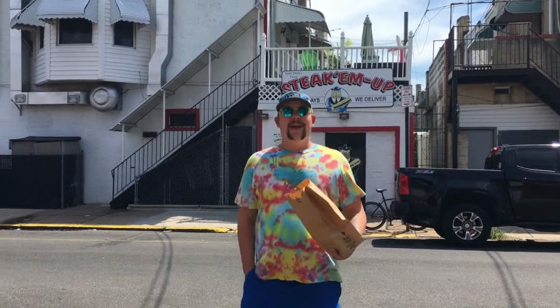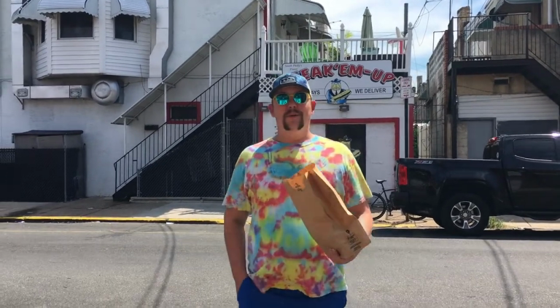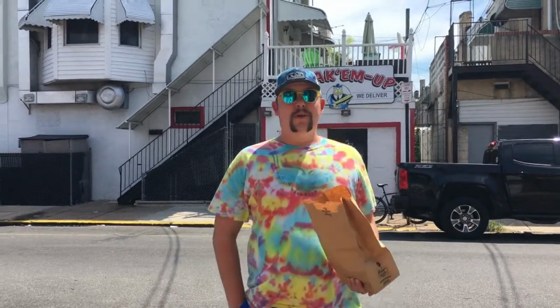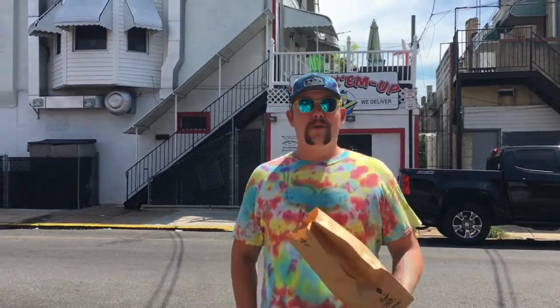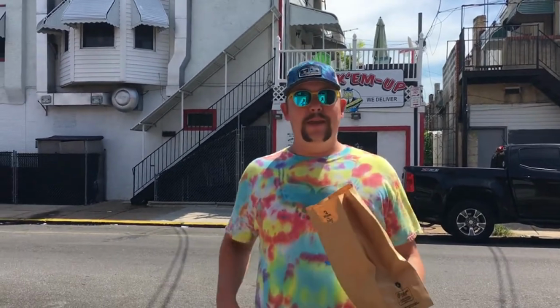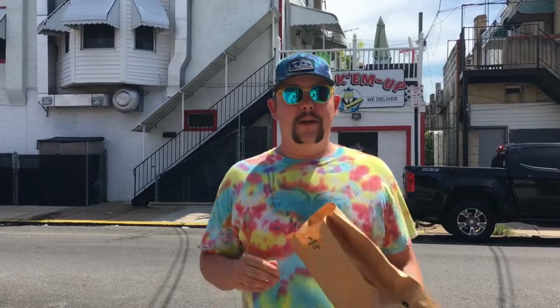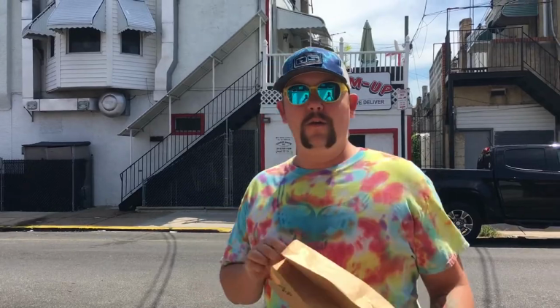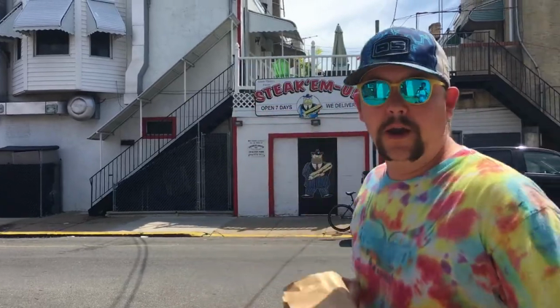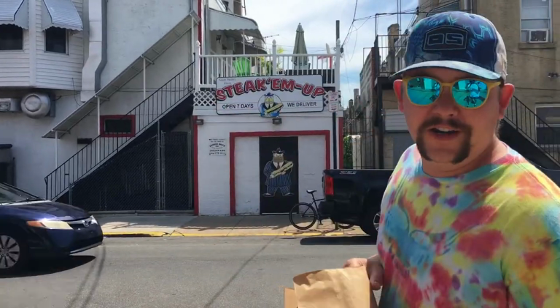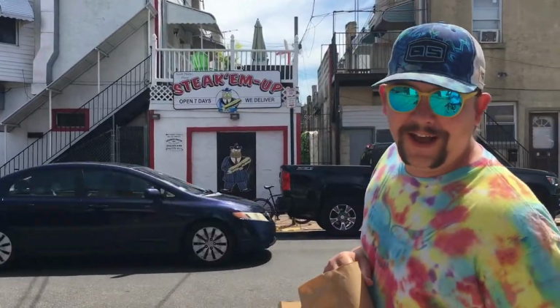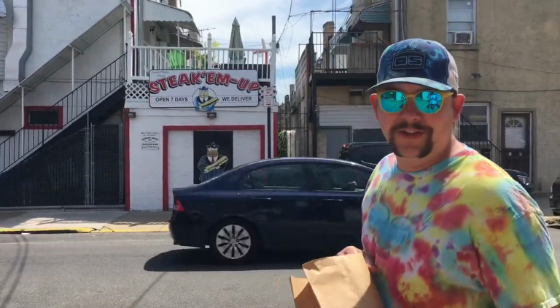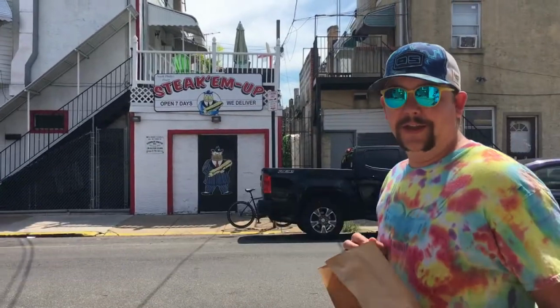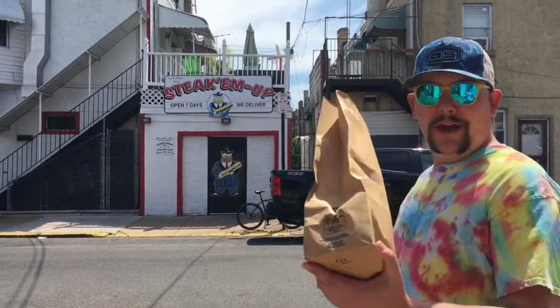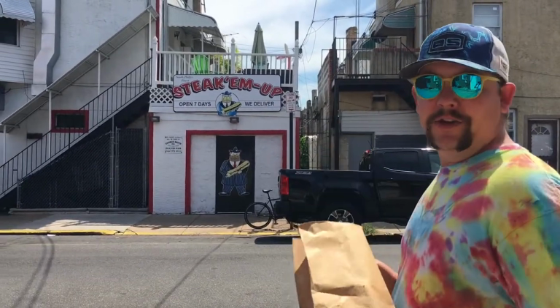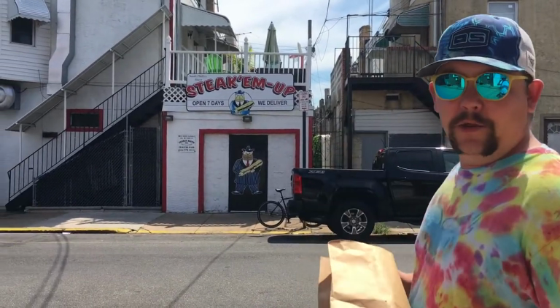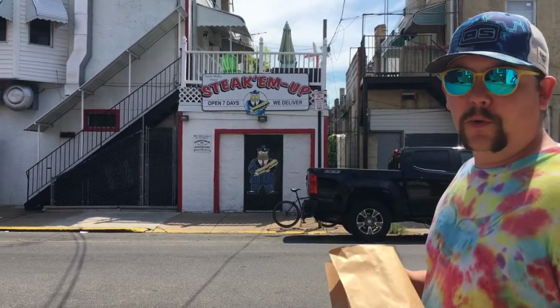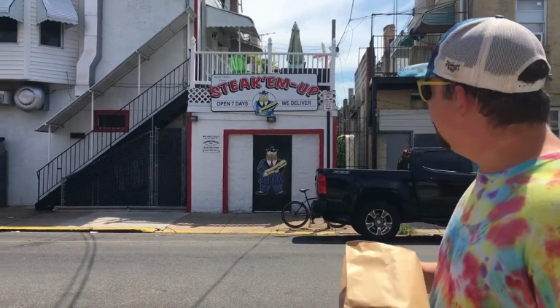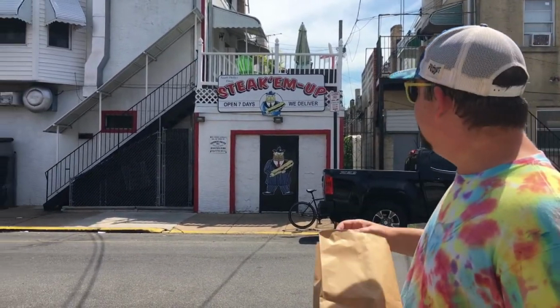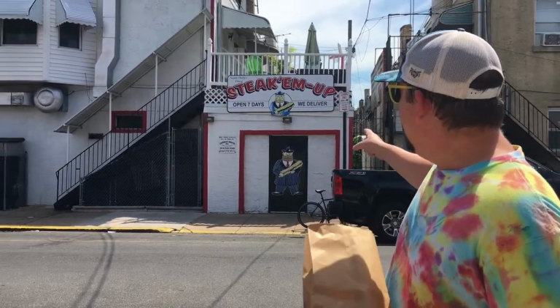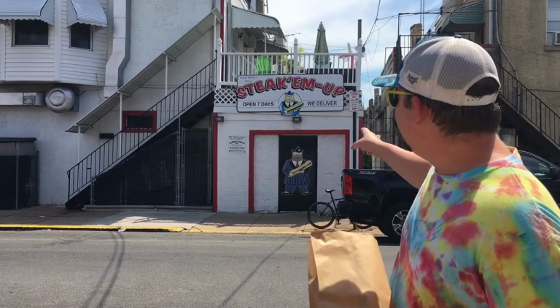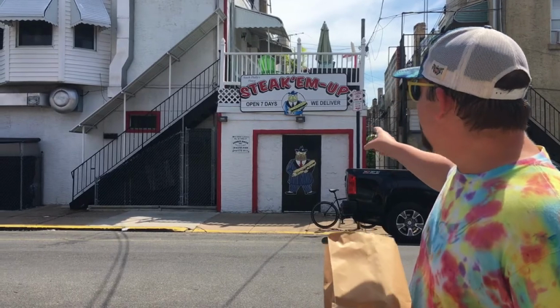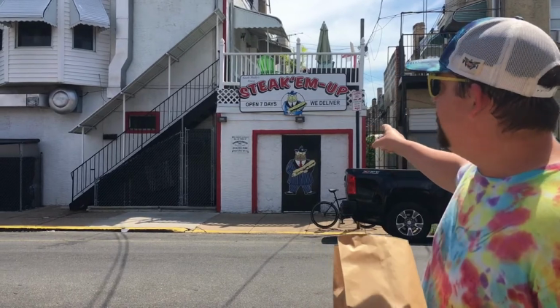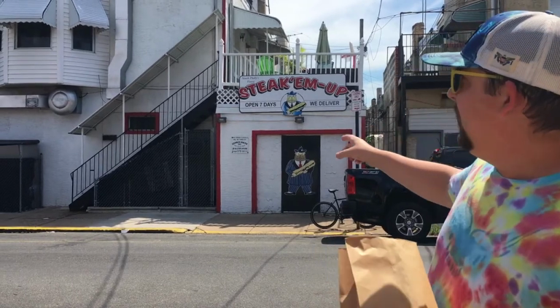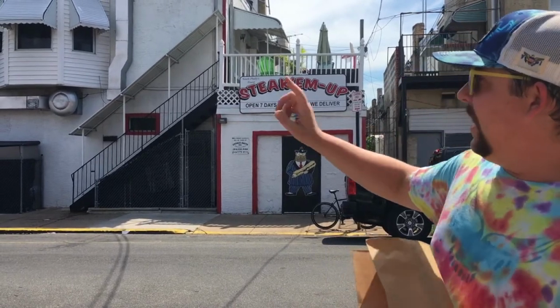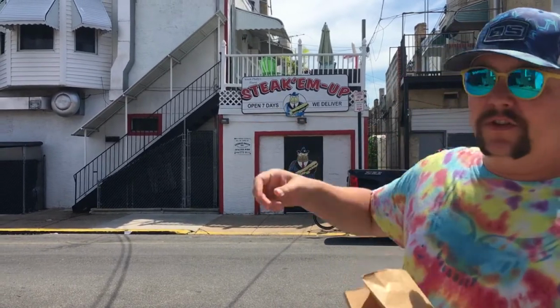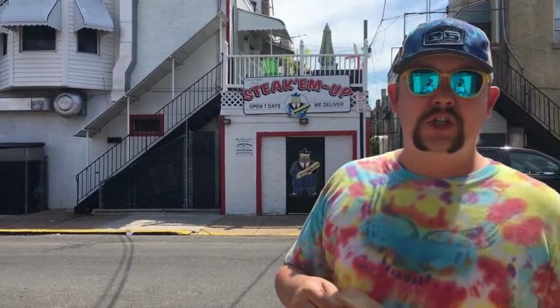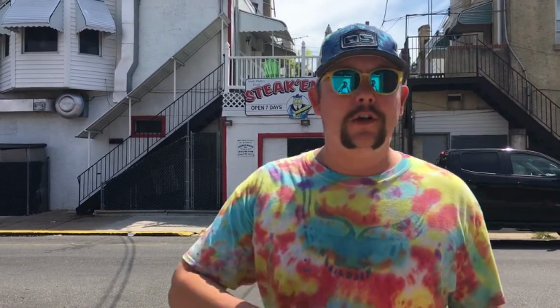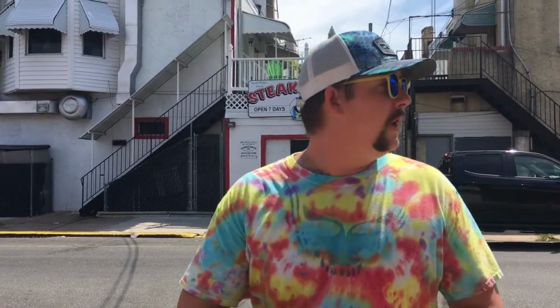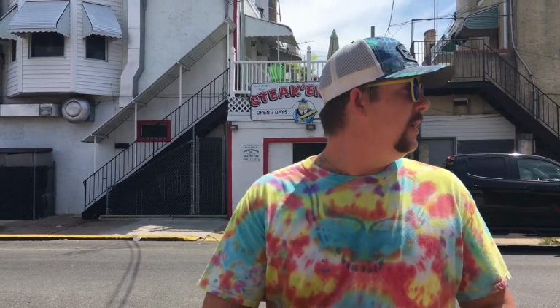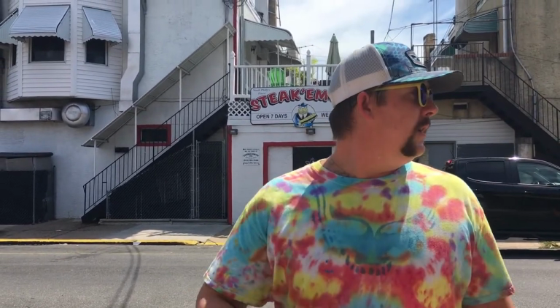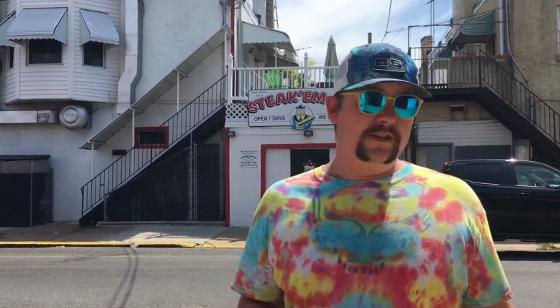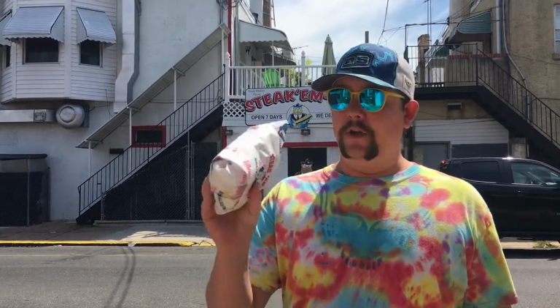Hey, what's up y'all? Triple B here. We are in South Philly. Another day, another pork roll, egg, and cheese. We're at Stake'em Up, at 11th and Shunk here in South Philly.